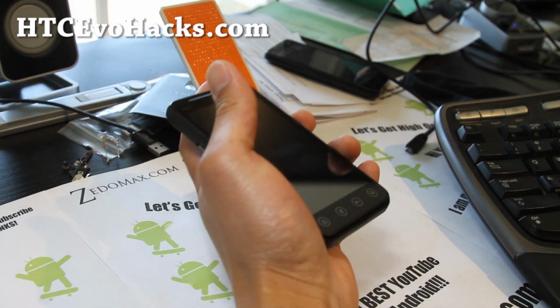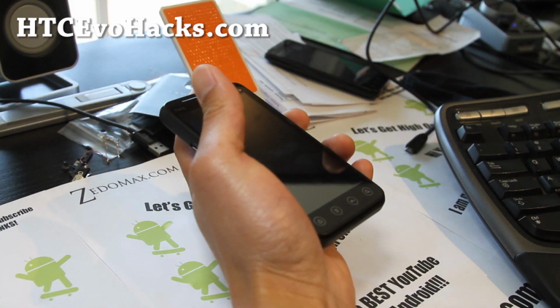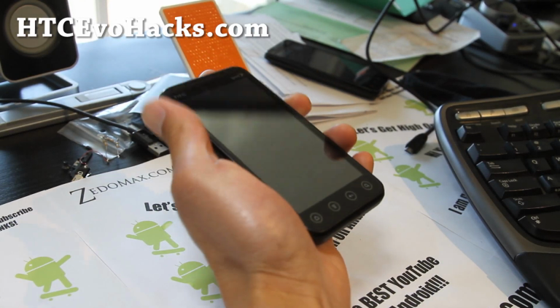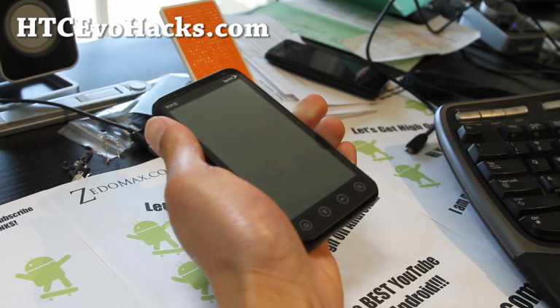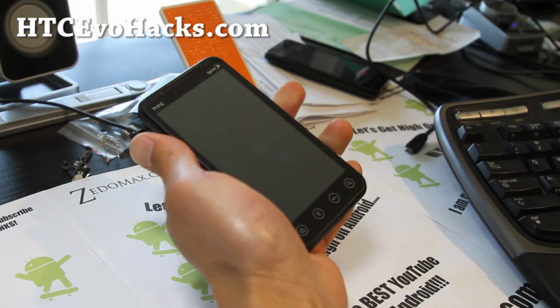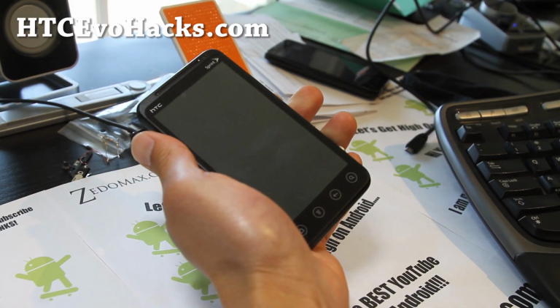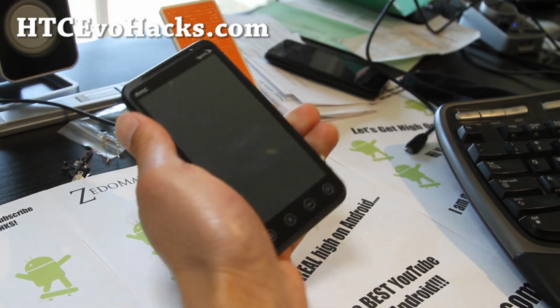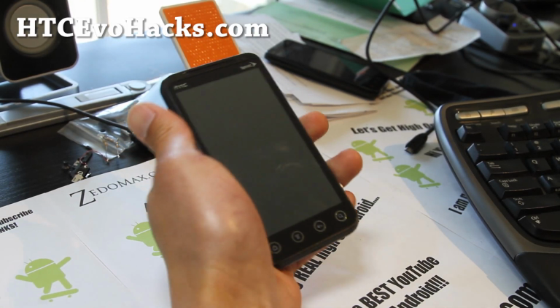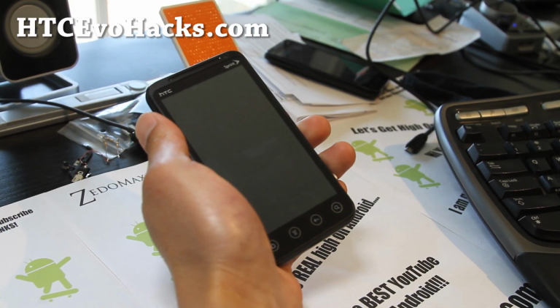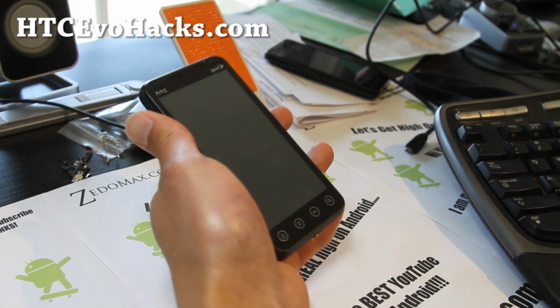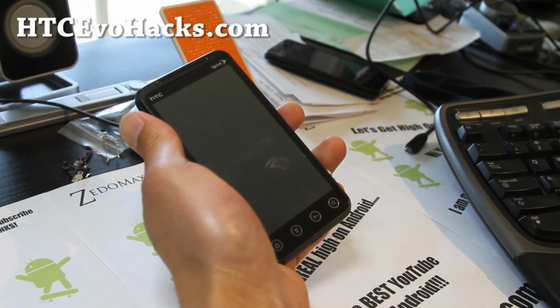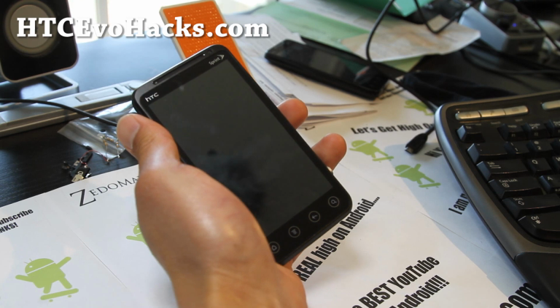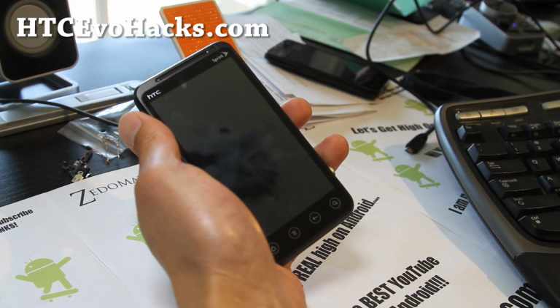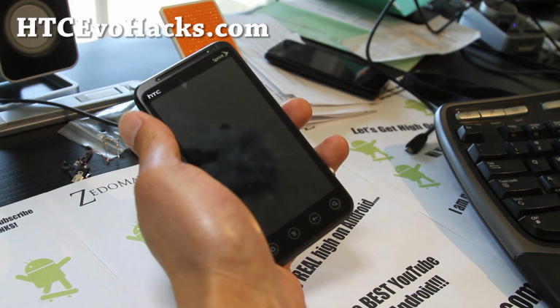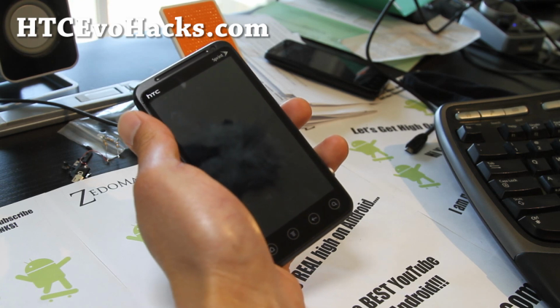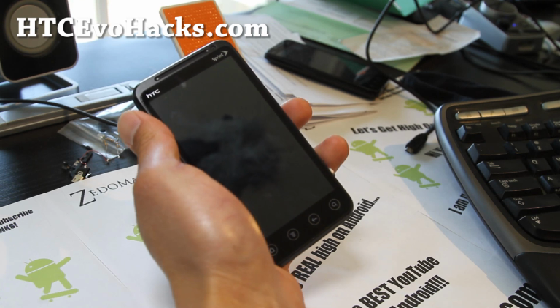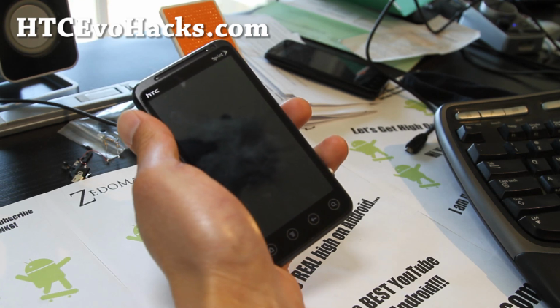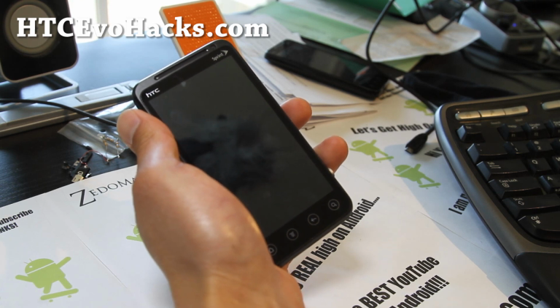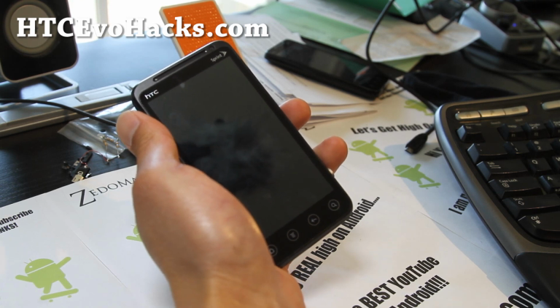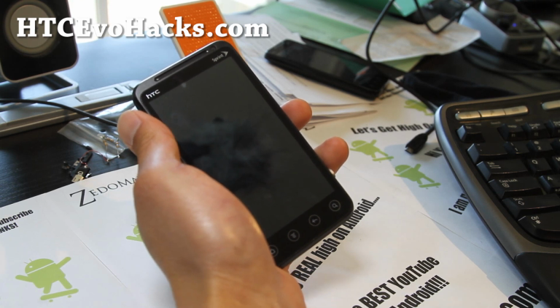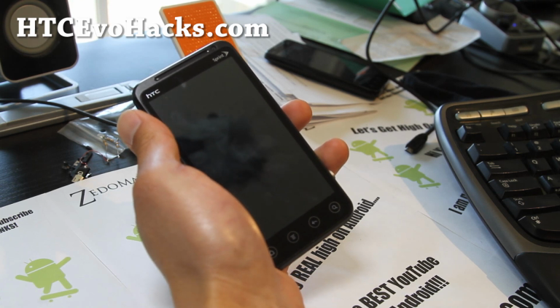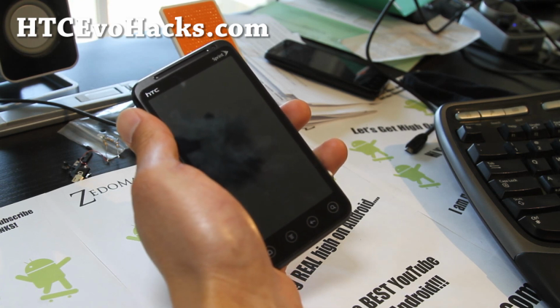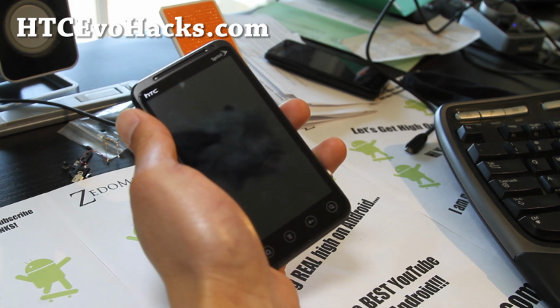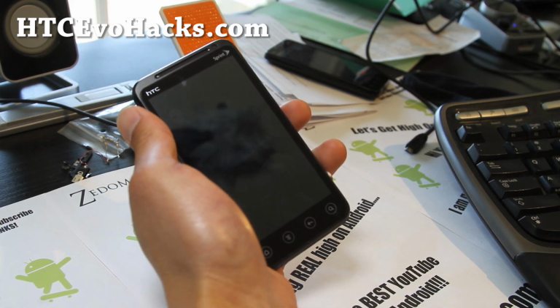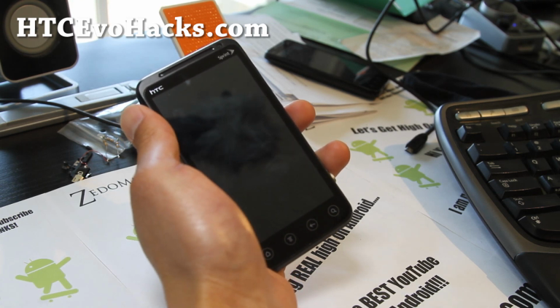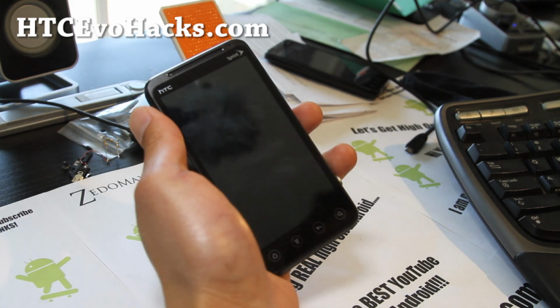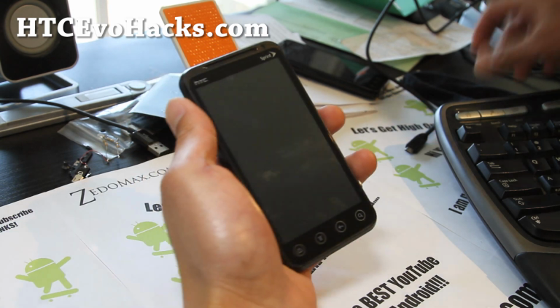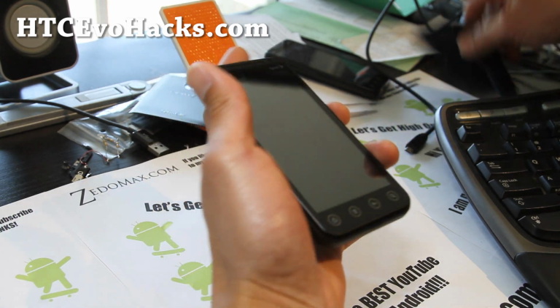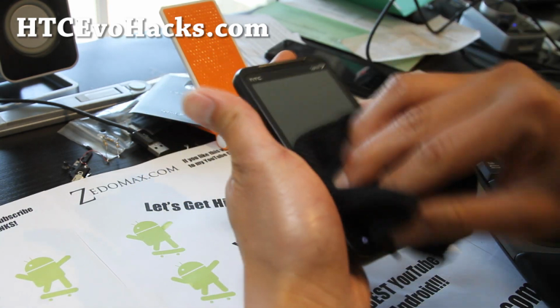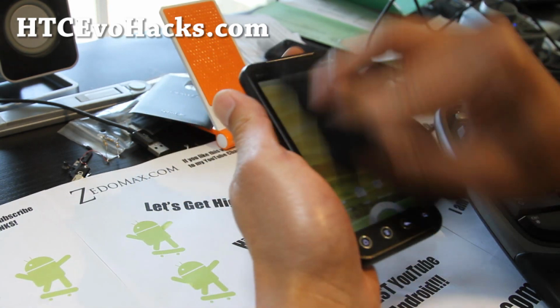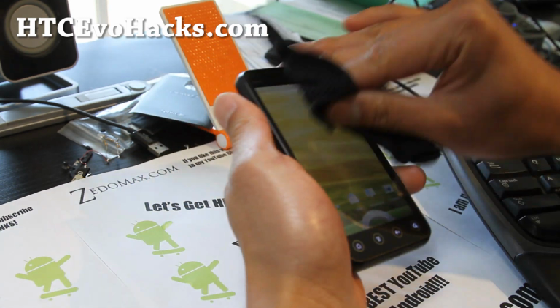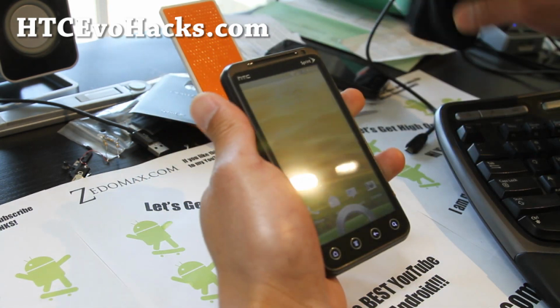Hi y'all folks! This is Vax from hccevohex.com. Sorry, I kind of lost it there.